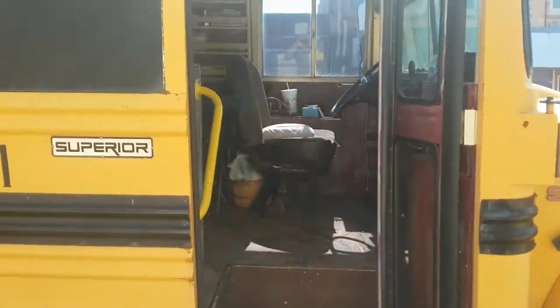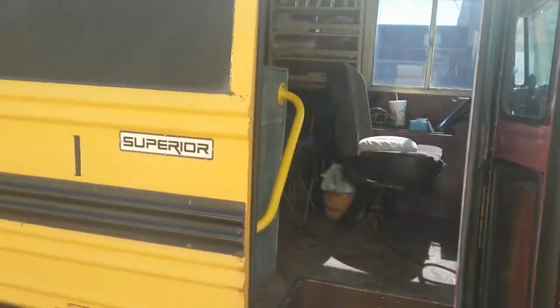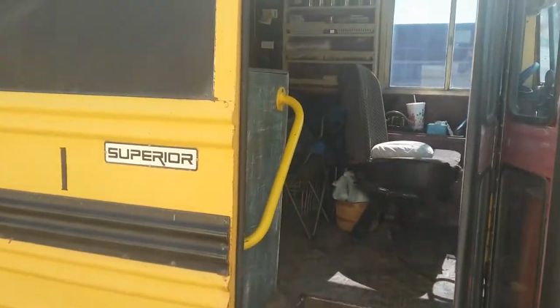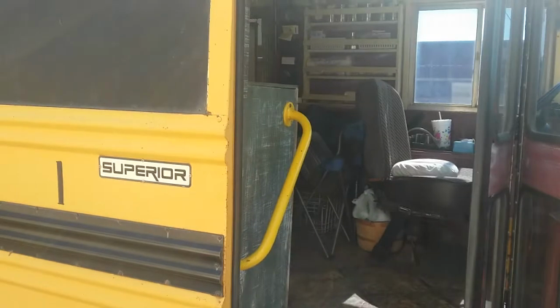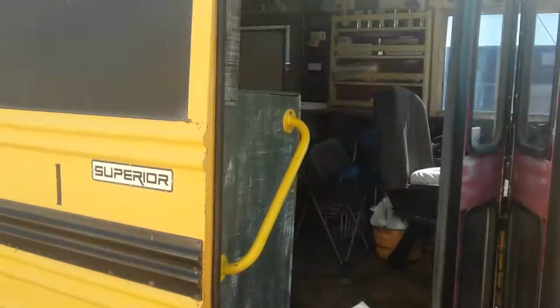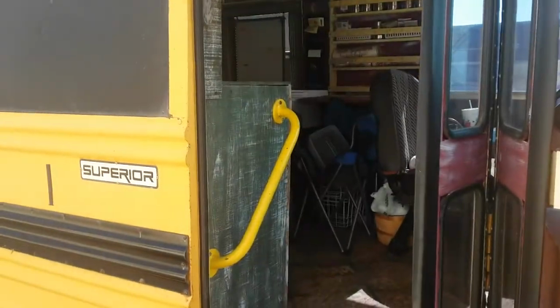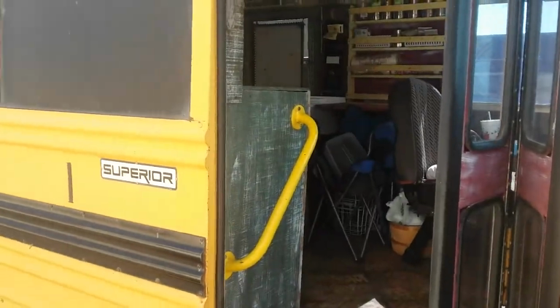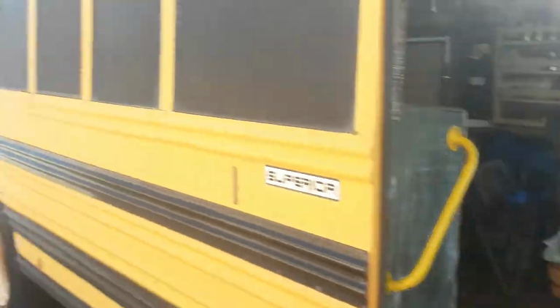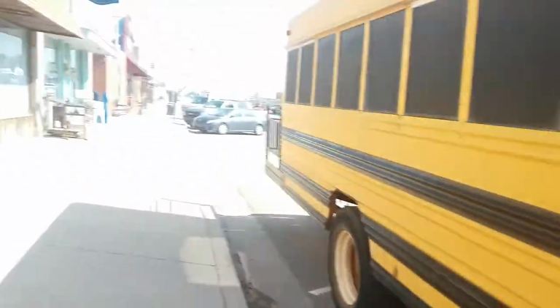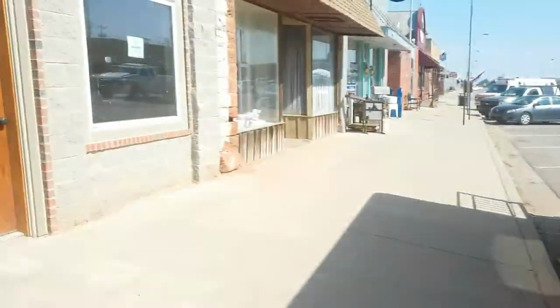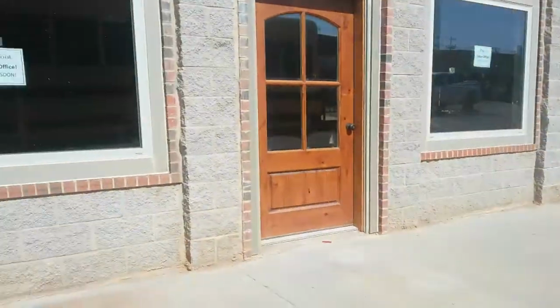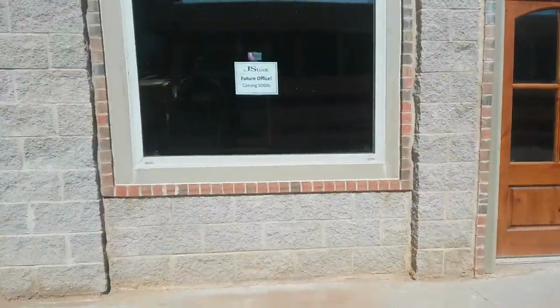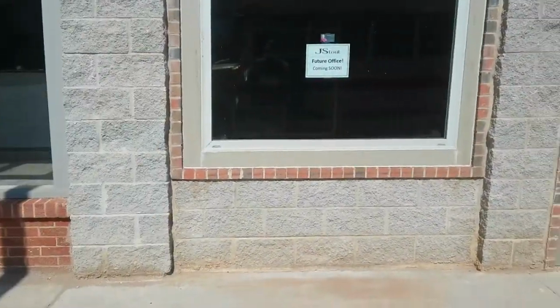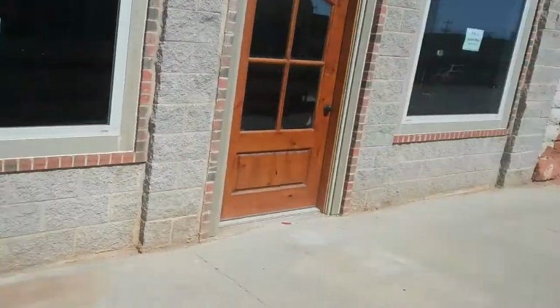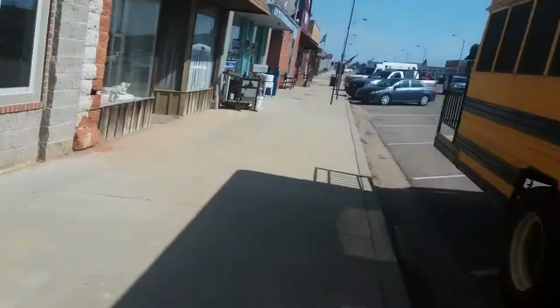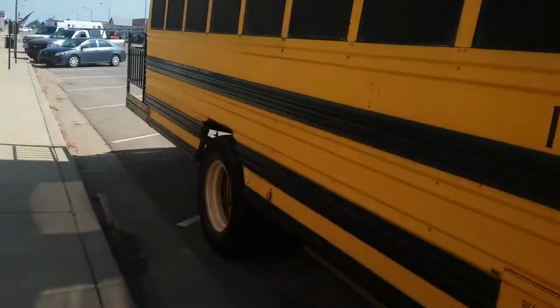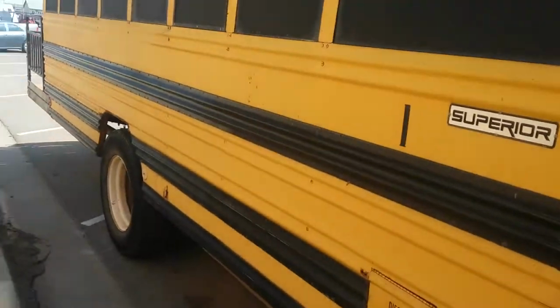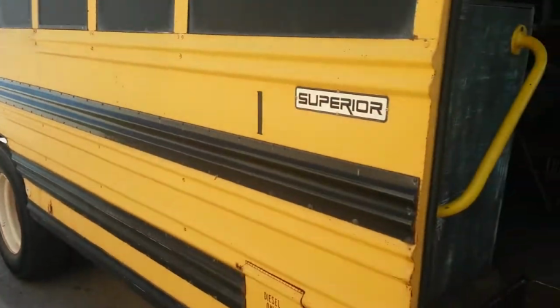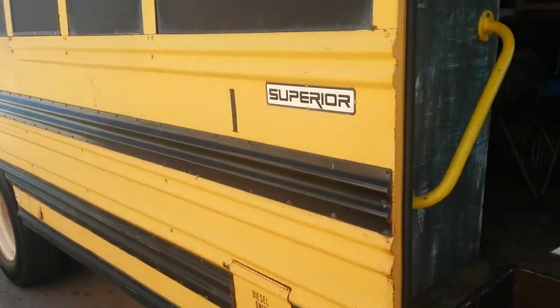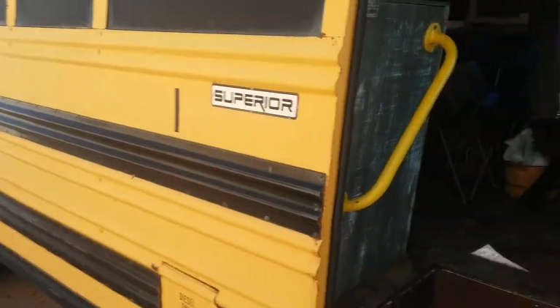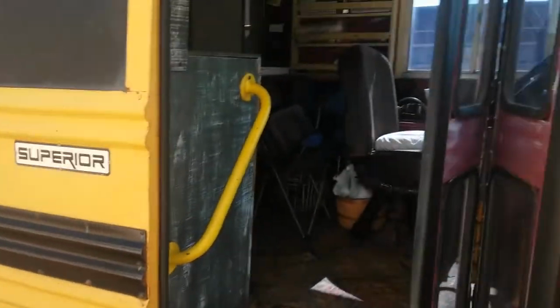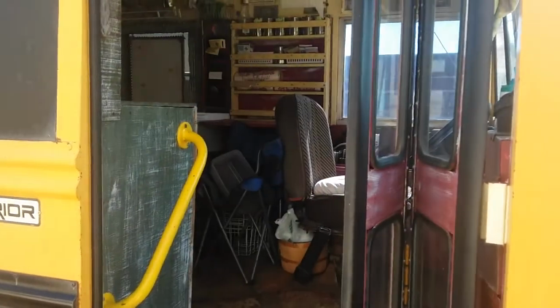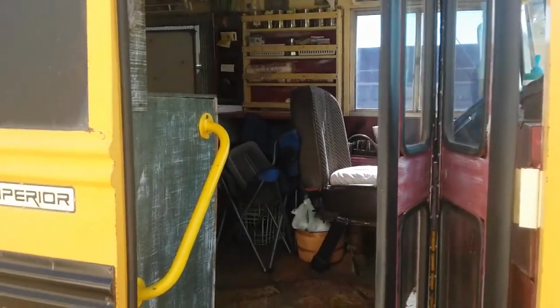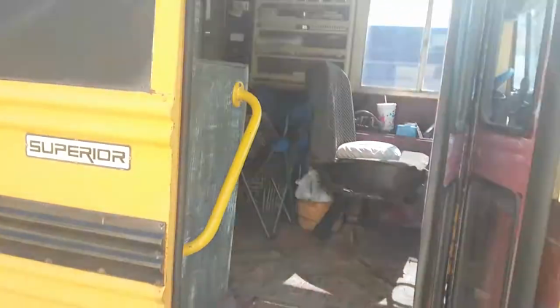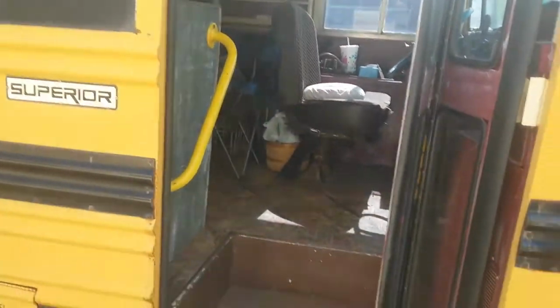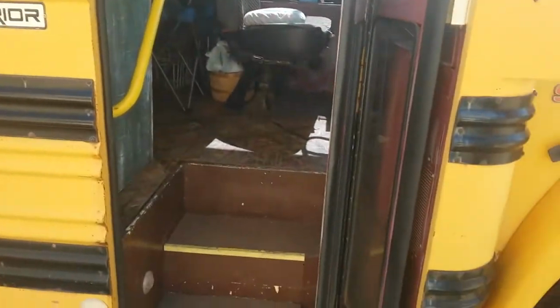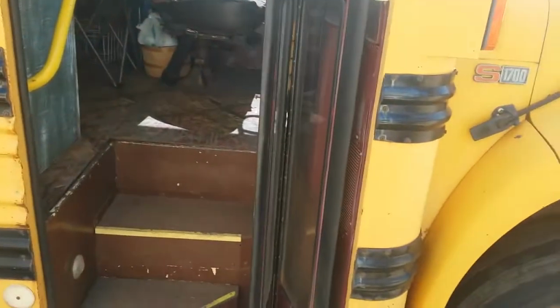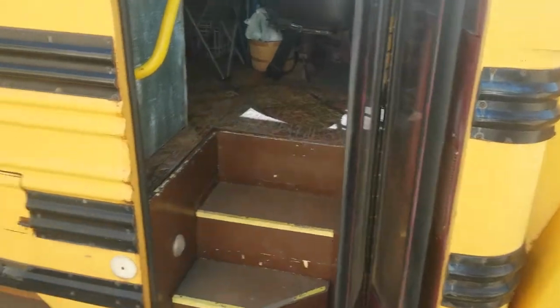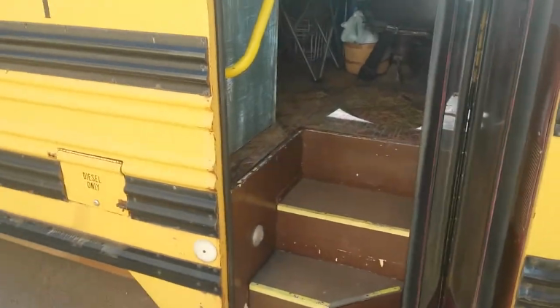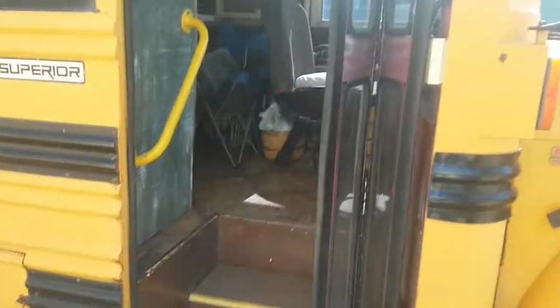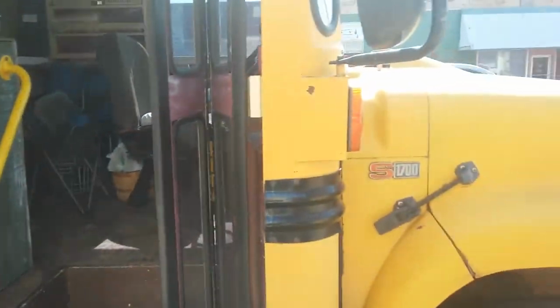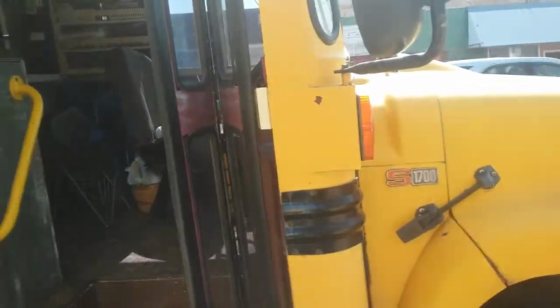Hello? Hello? It's been made into a little motorhome and I can't find whoever did it.